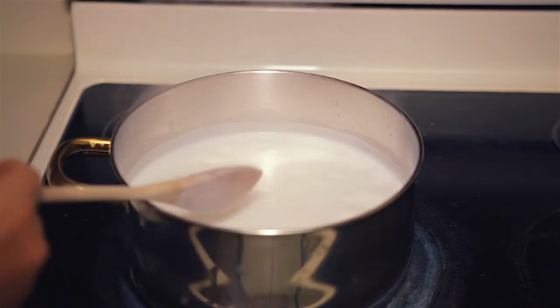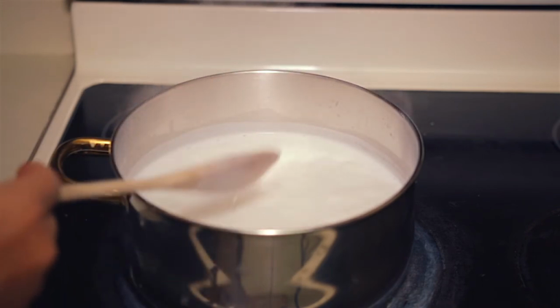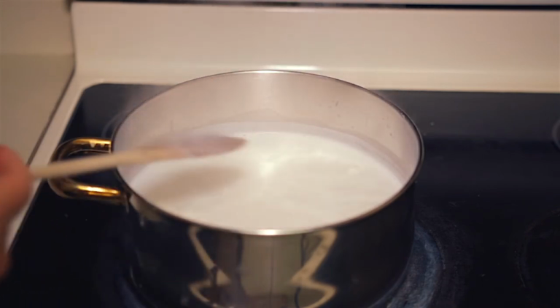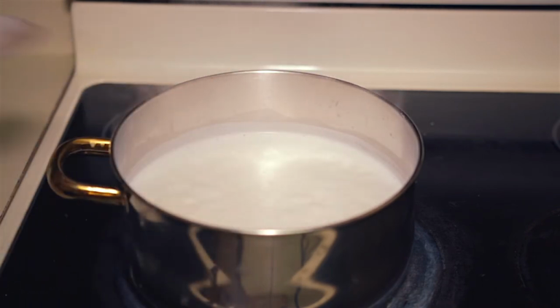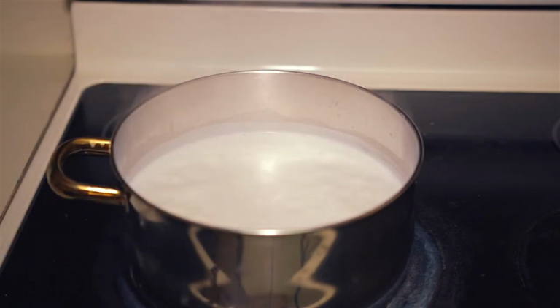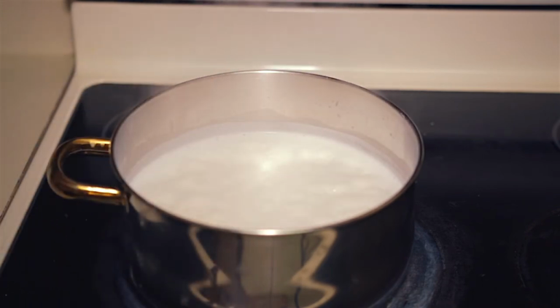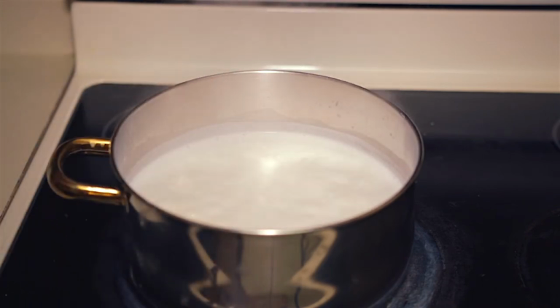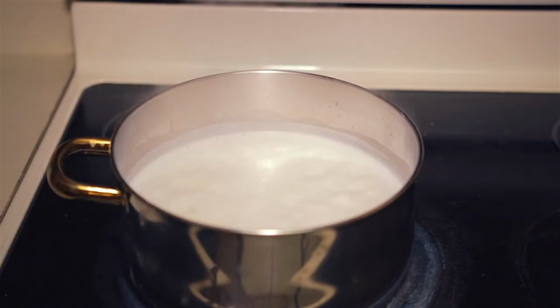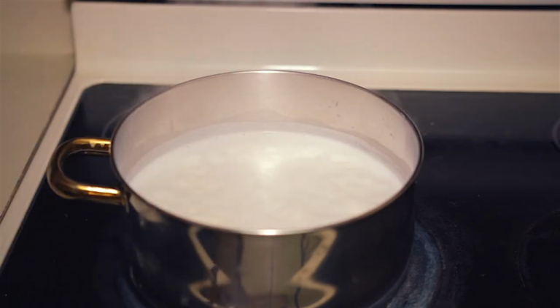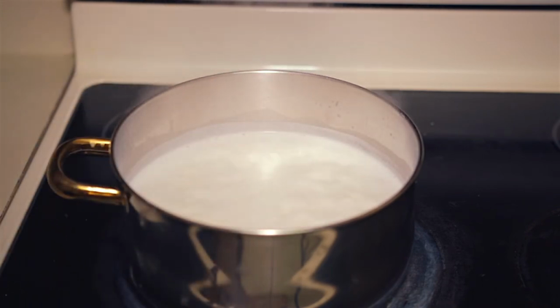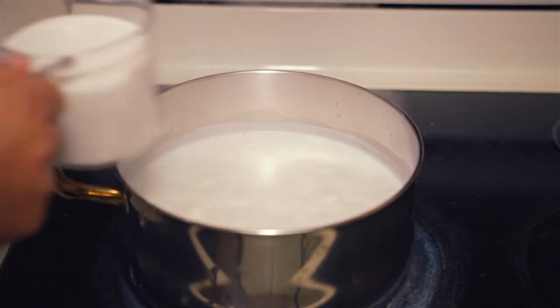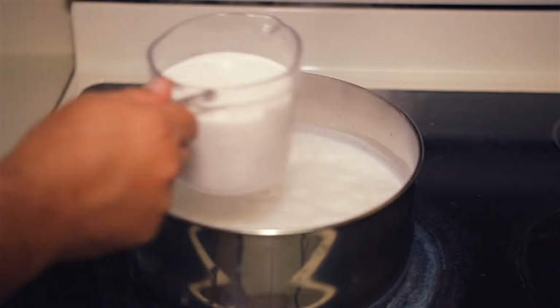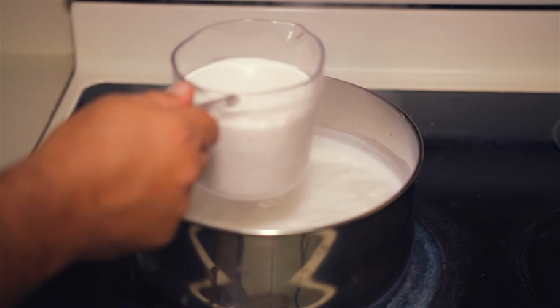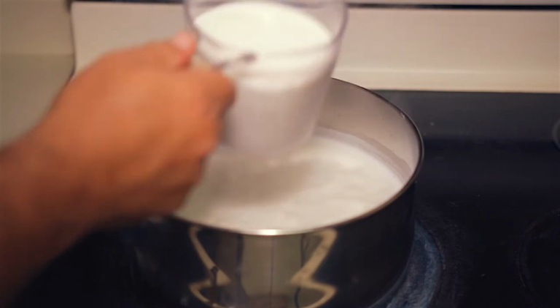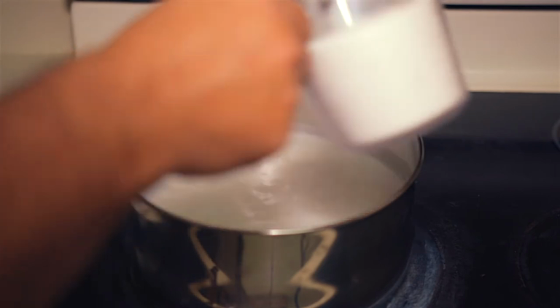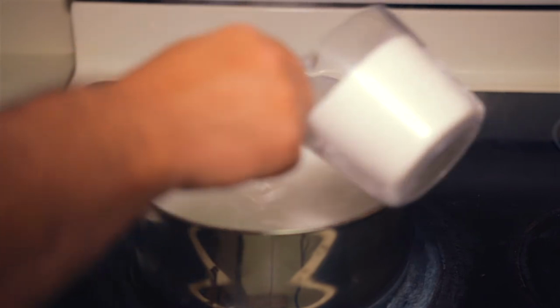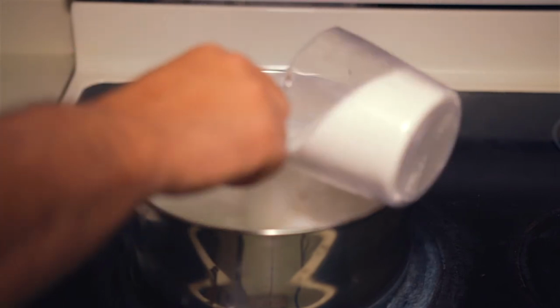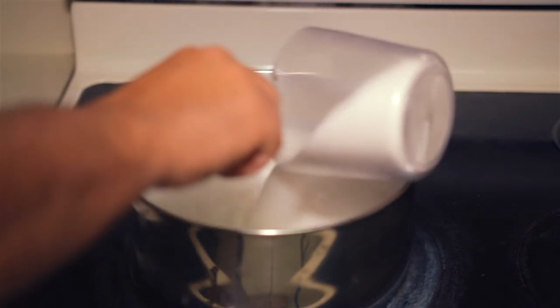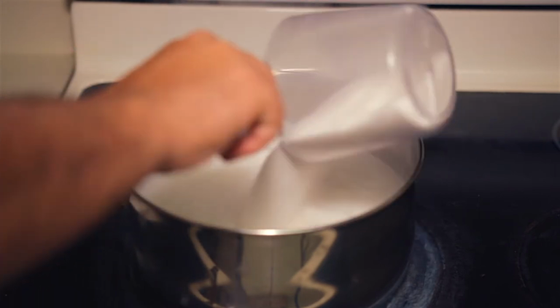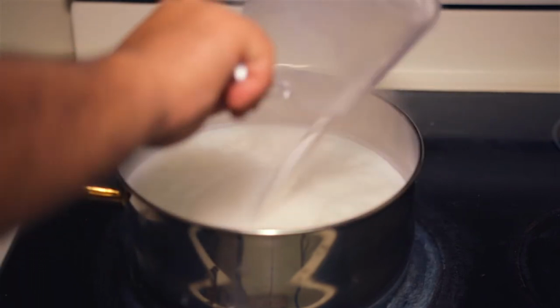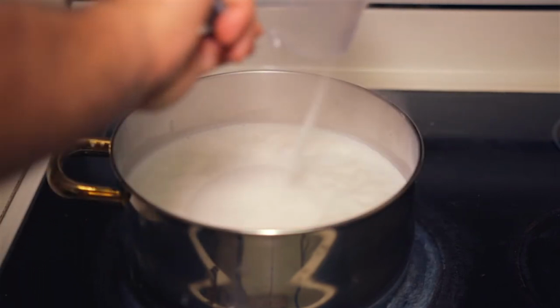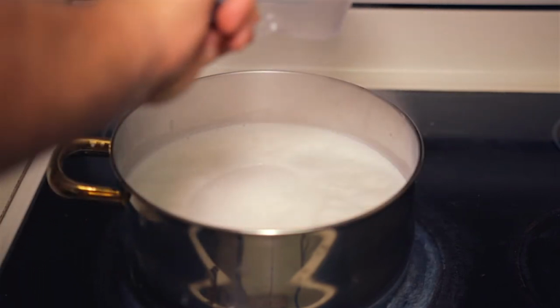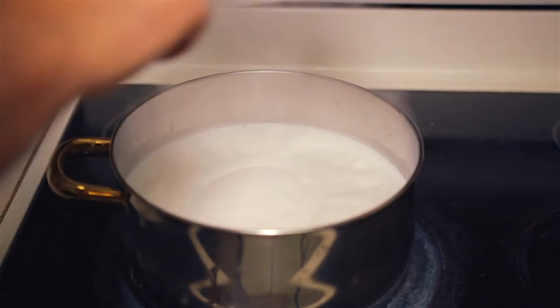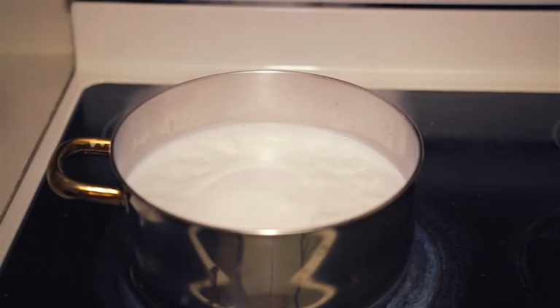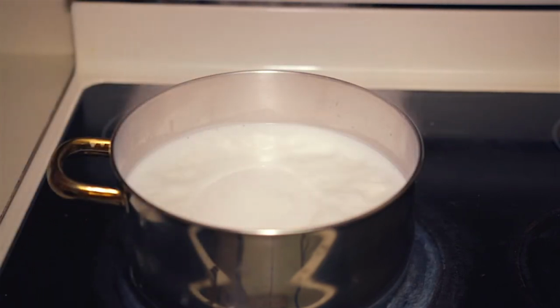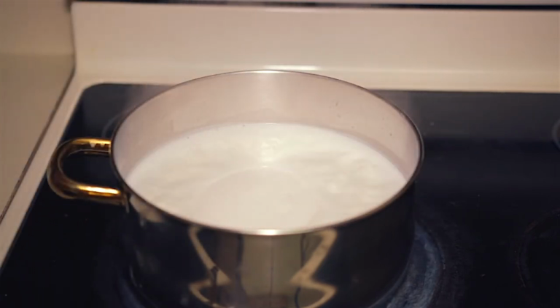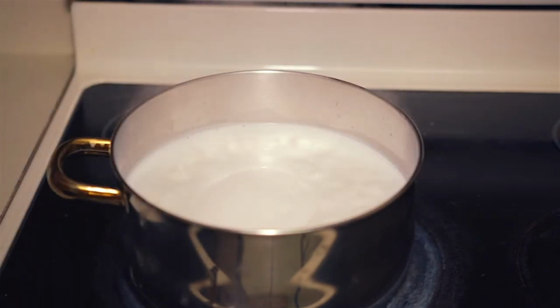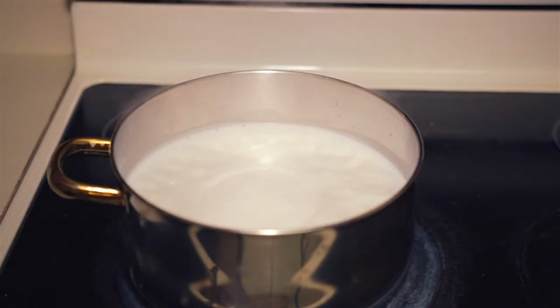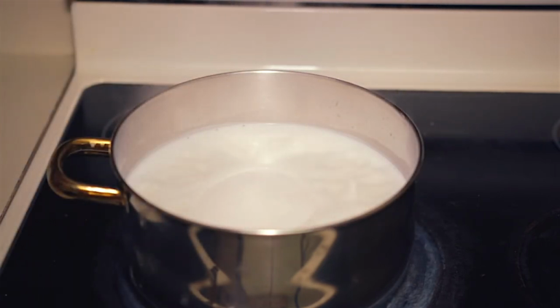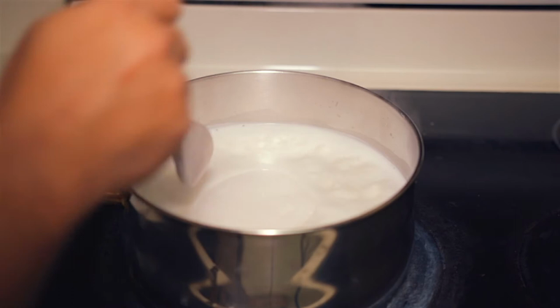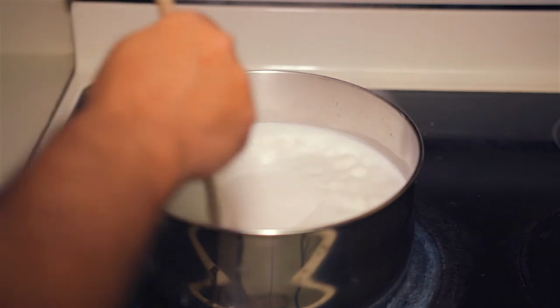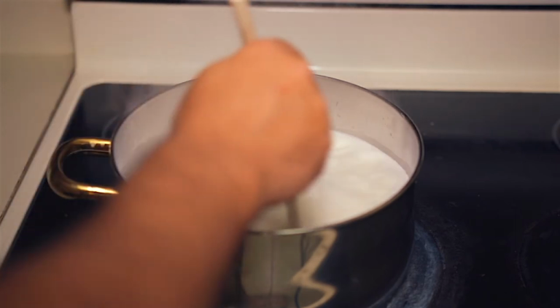Now it's time to add the sugar. Add 2 cups of sugar. Get it? 2 cups of rice, 2 cups of sugar. Math!